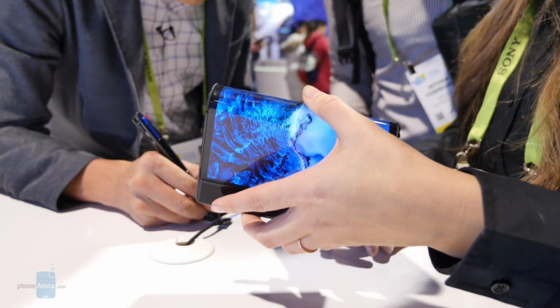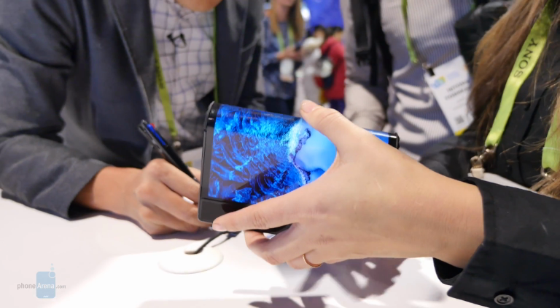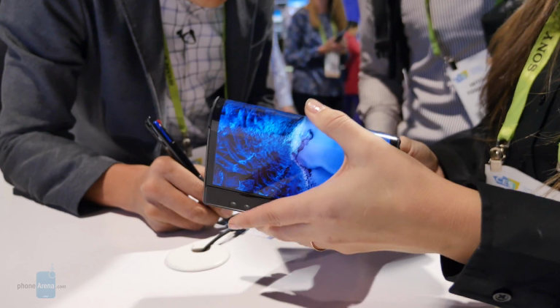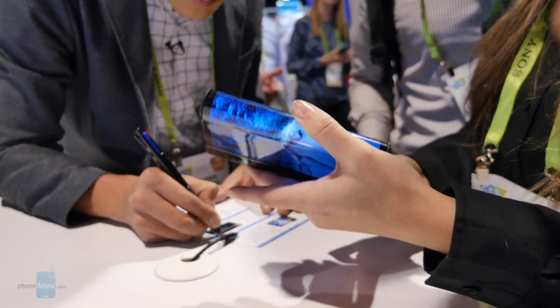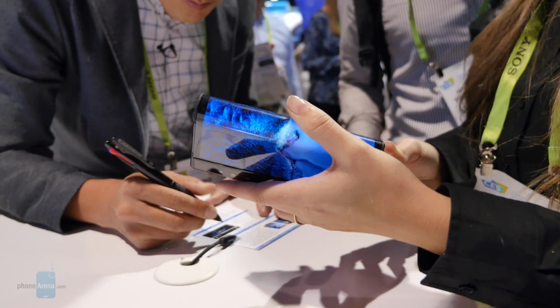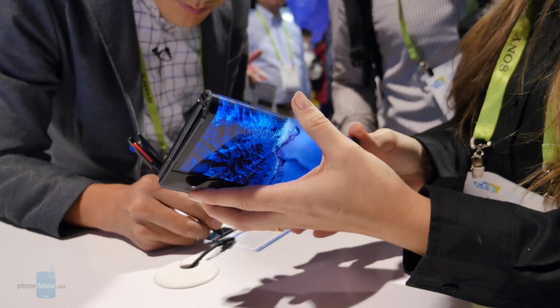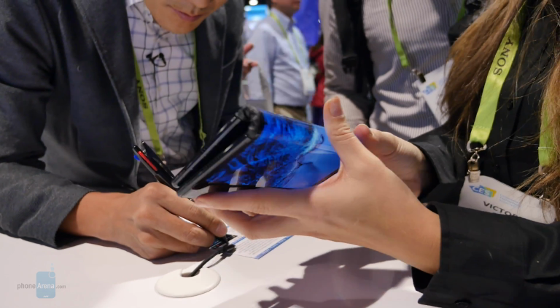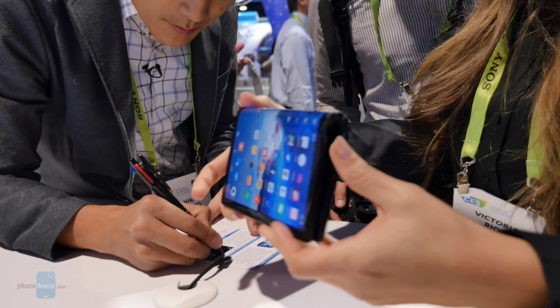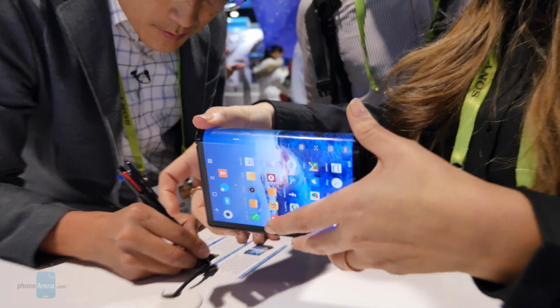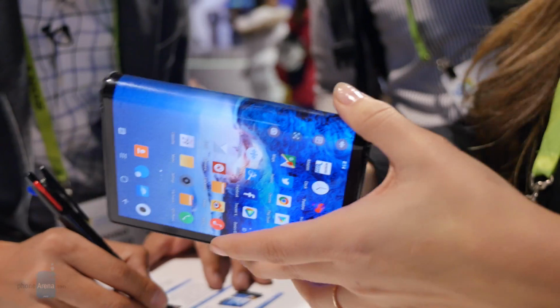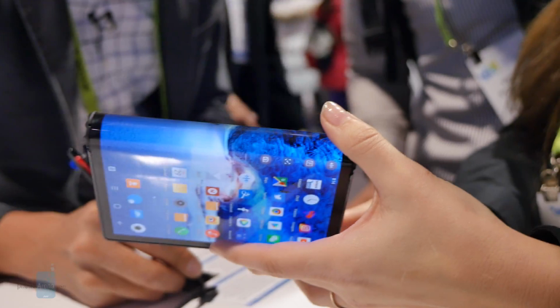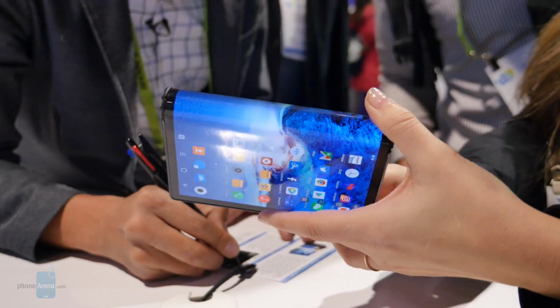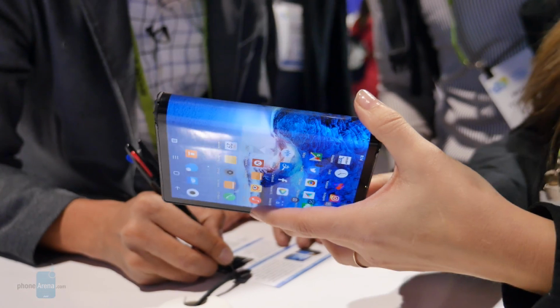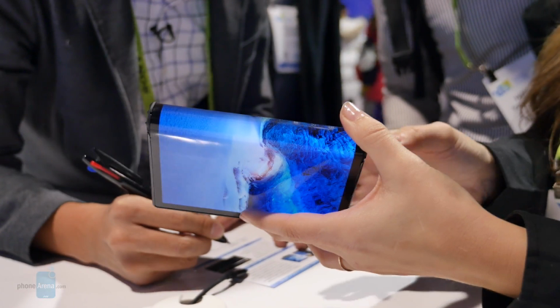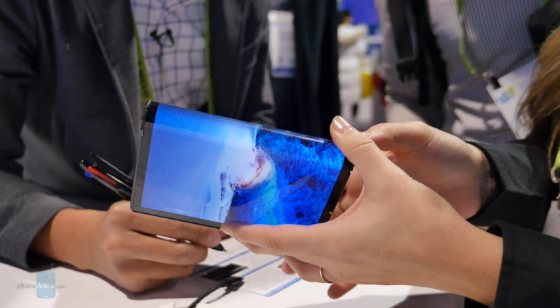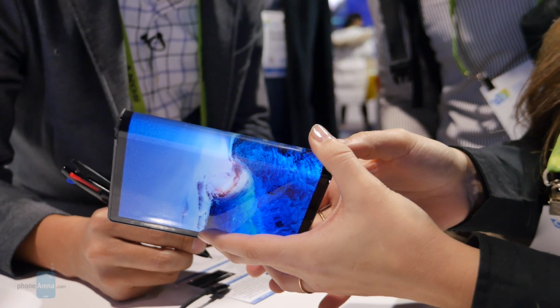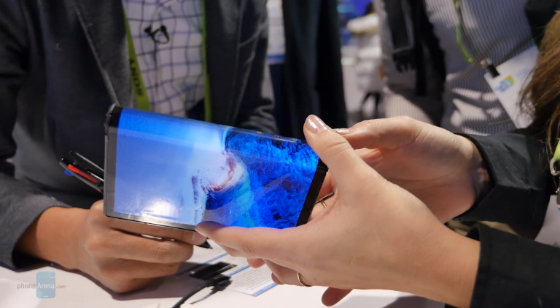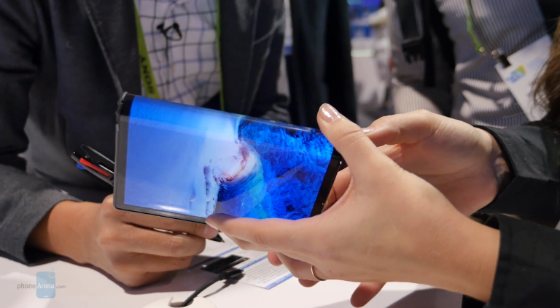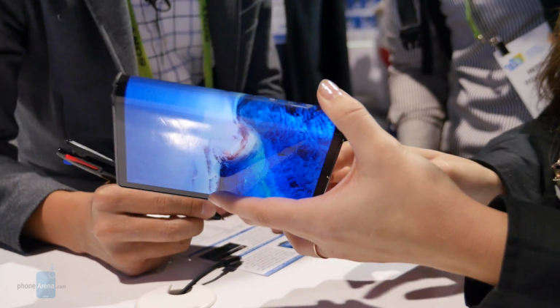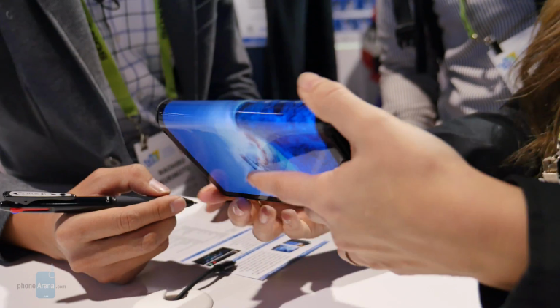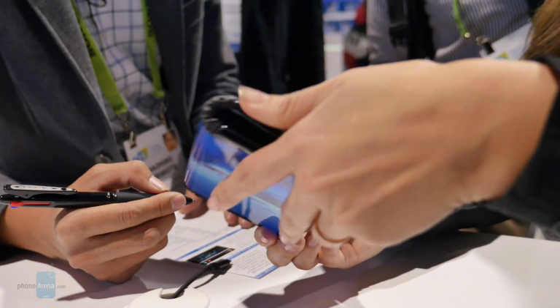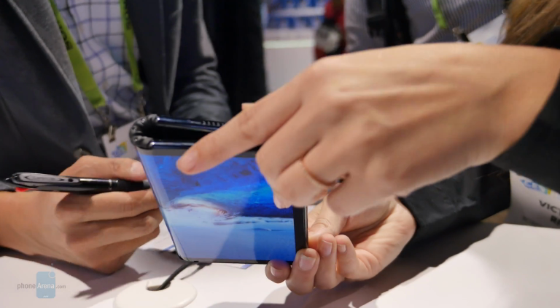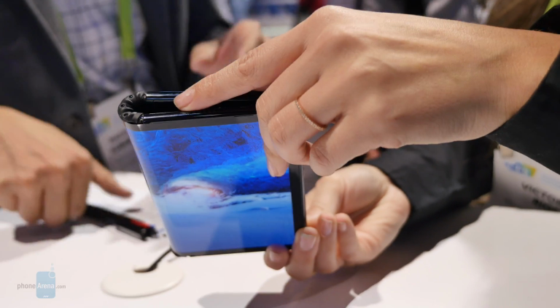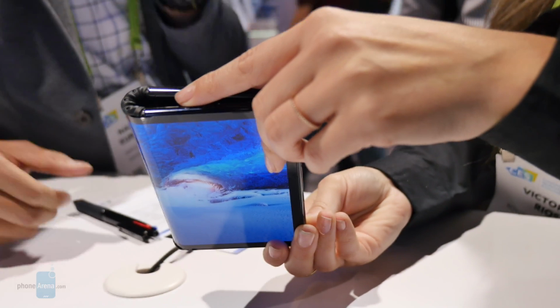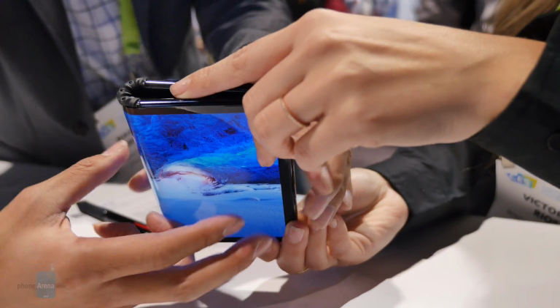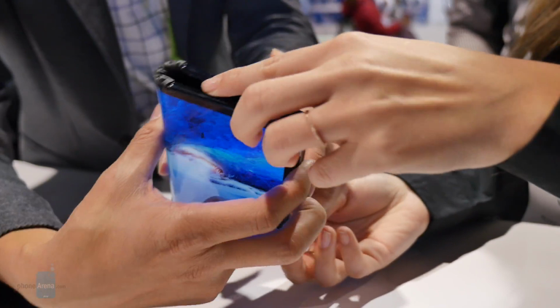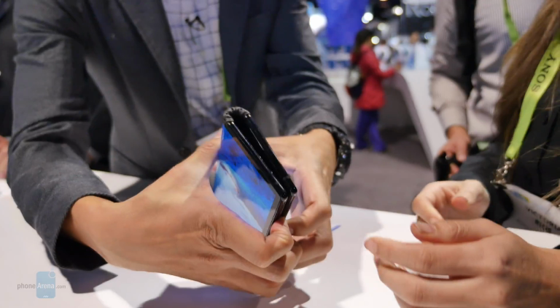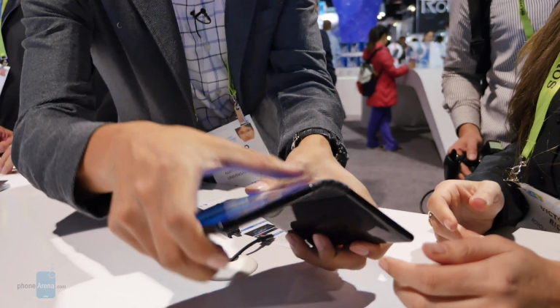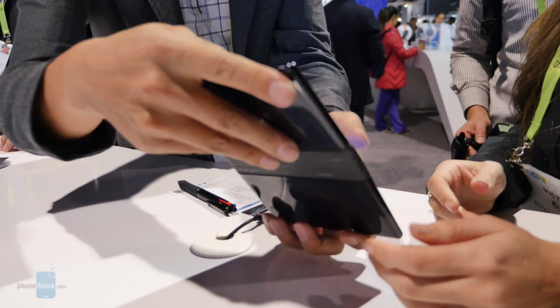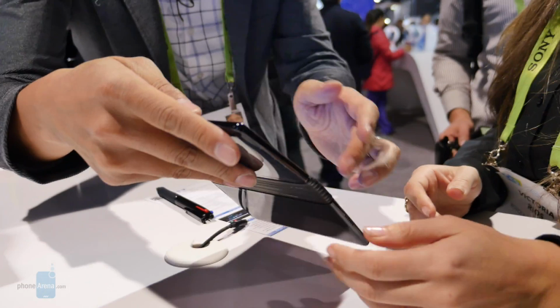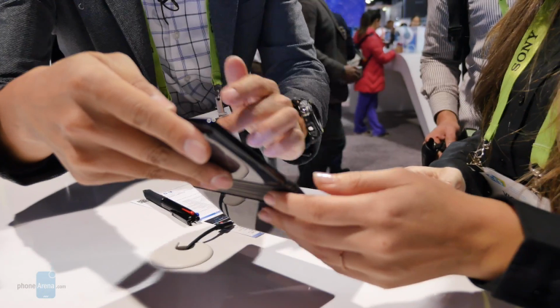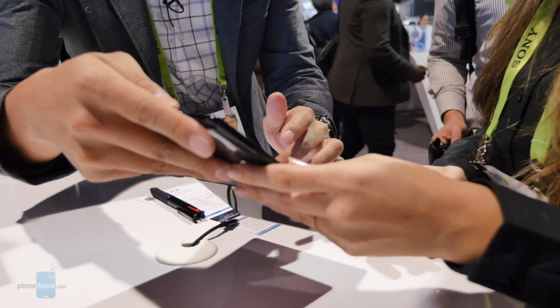The overall experience seems like it's more smartphone than anything else. I don't see that some of the apps are optimized to take advantage of the extra real estate, so it's not really a true tablet experience either. But hopefully that changes as time goes on.